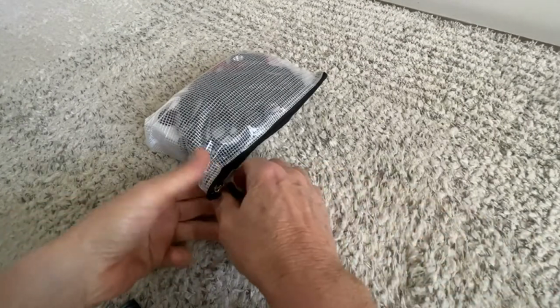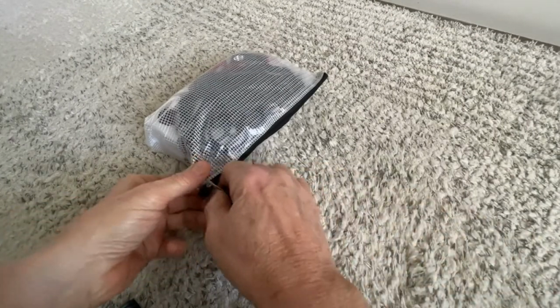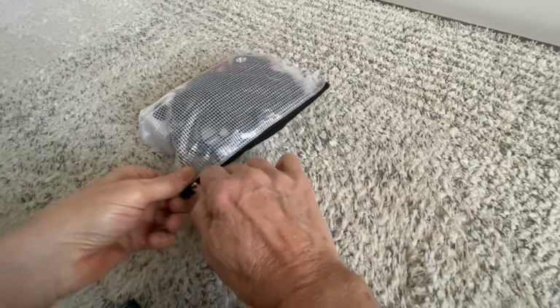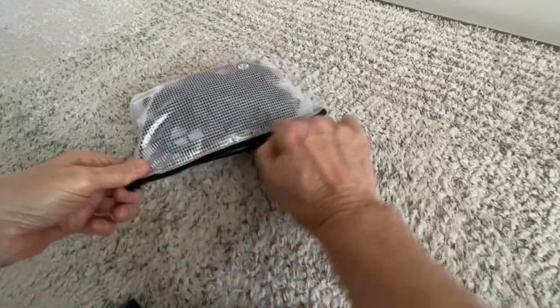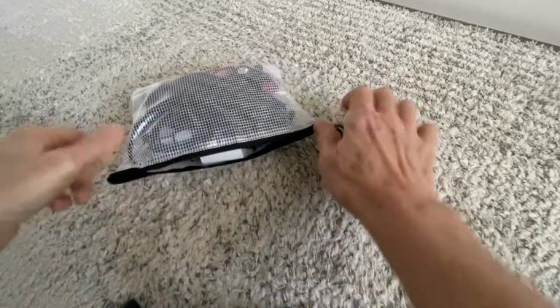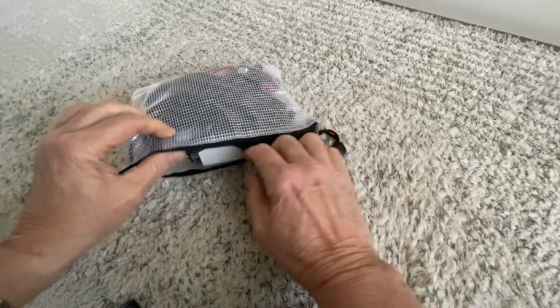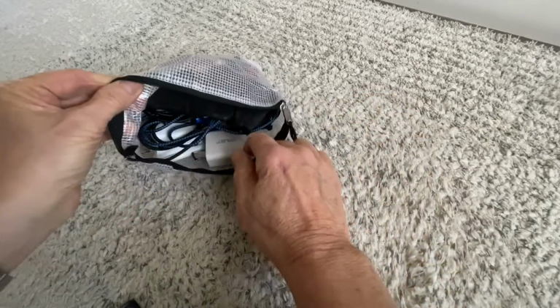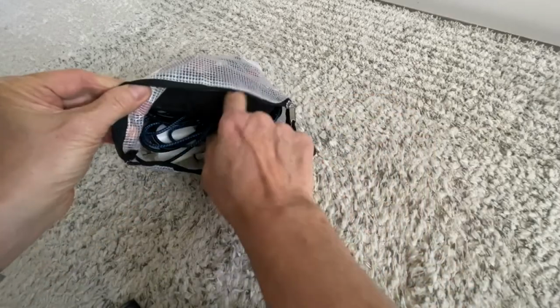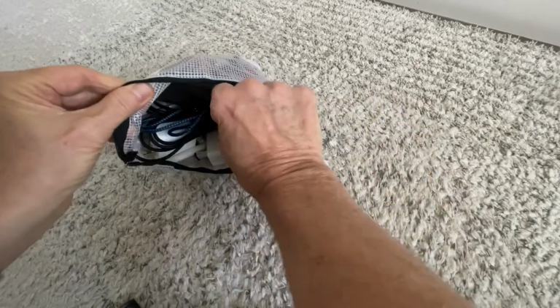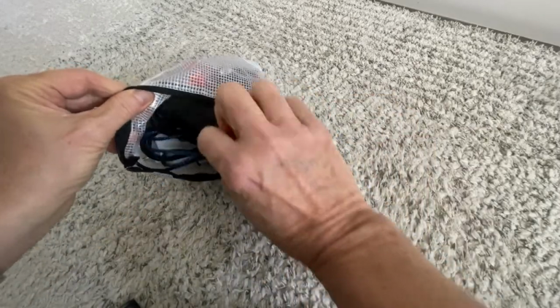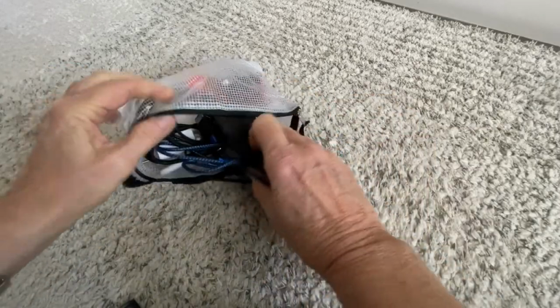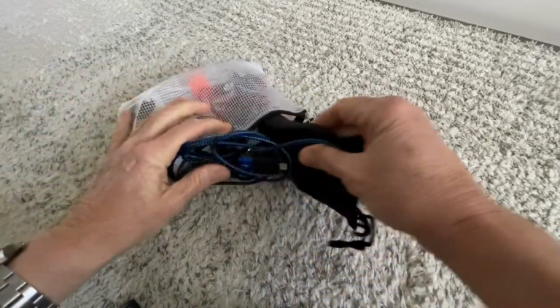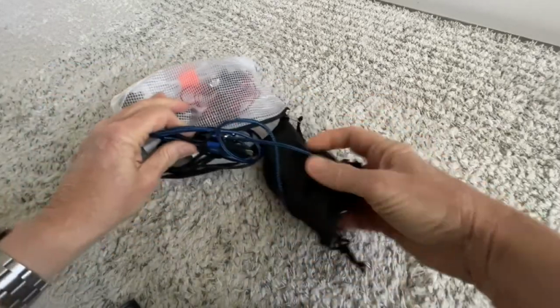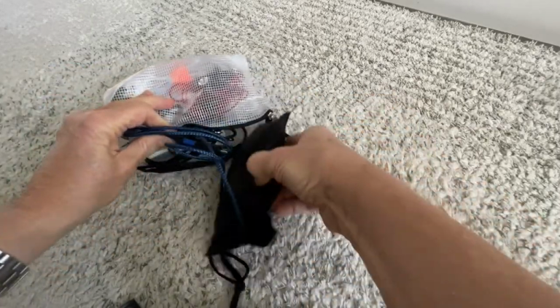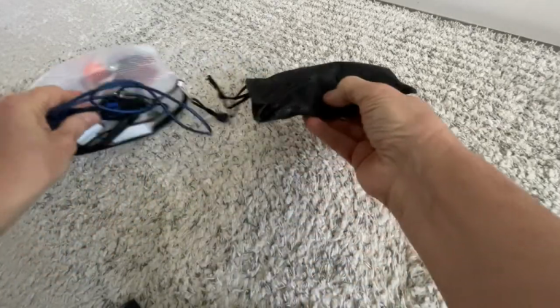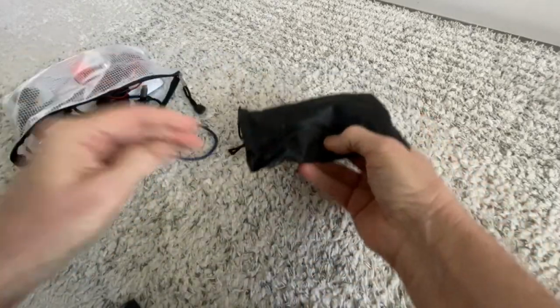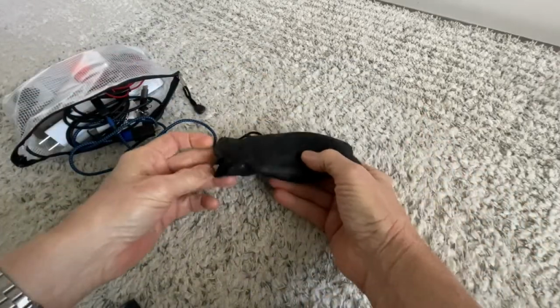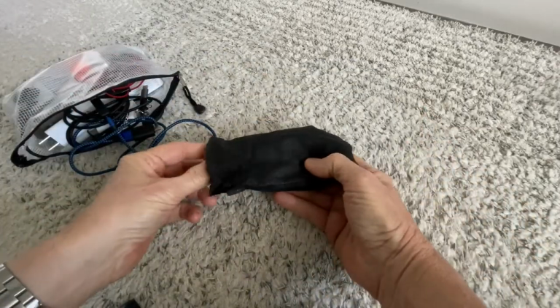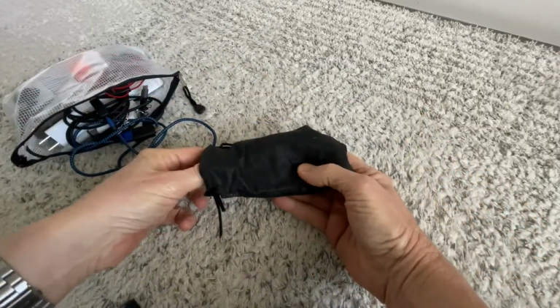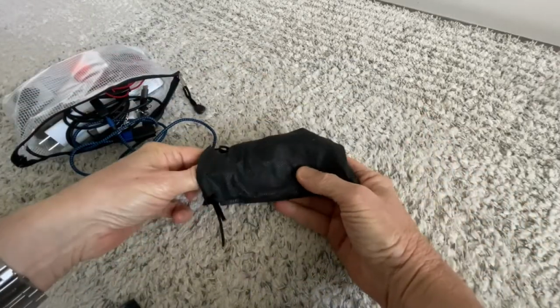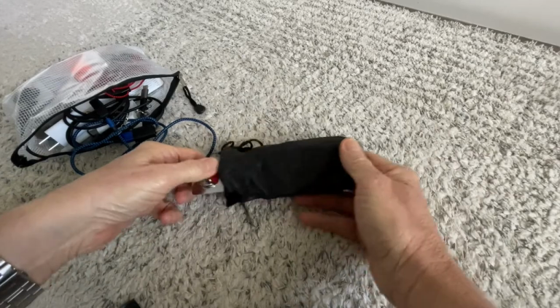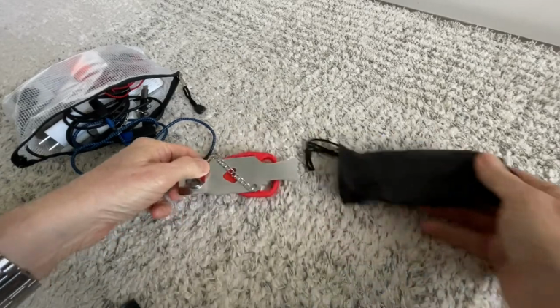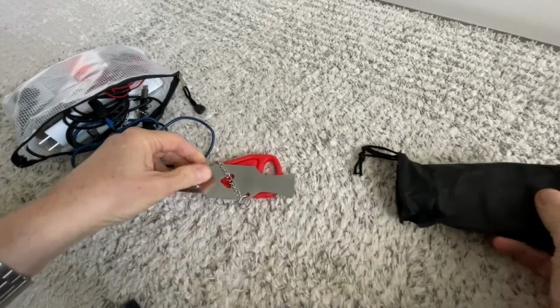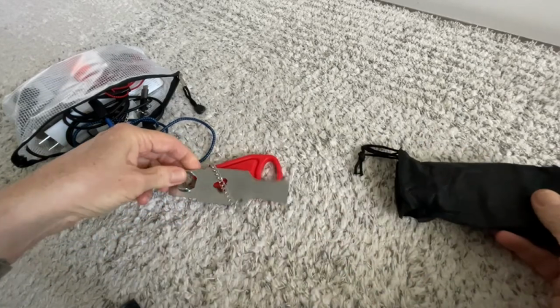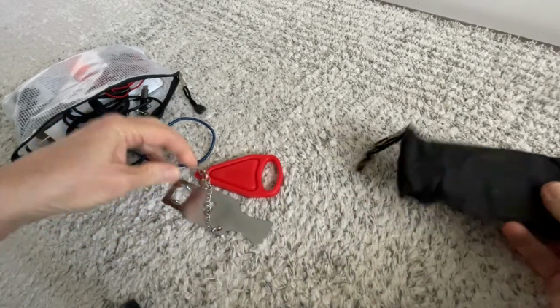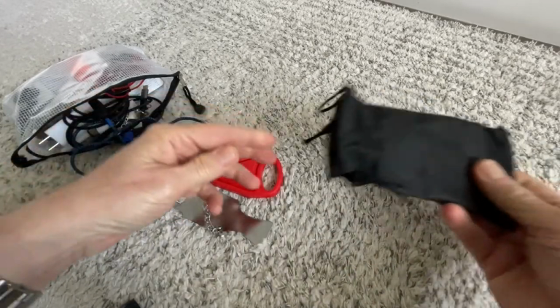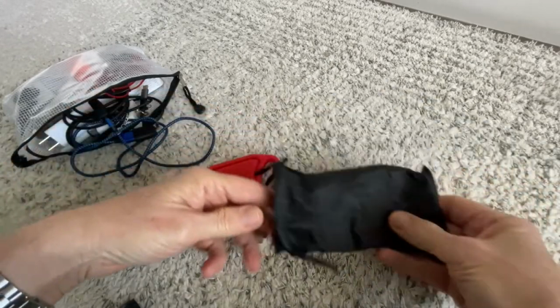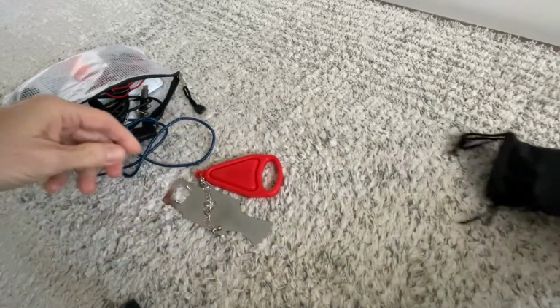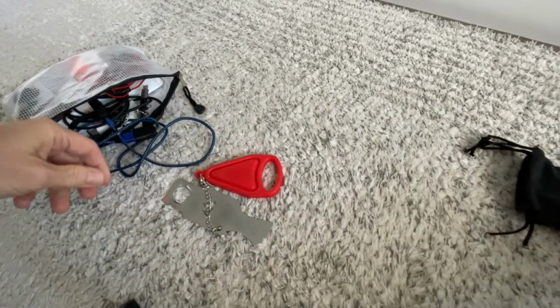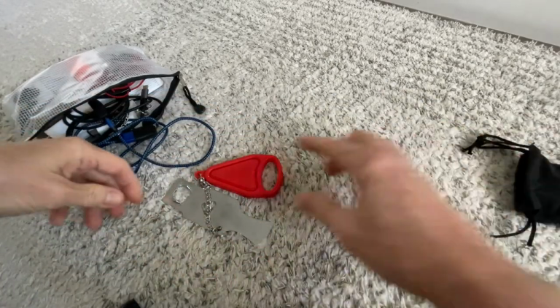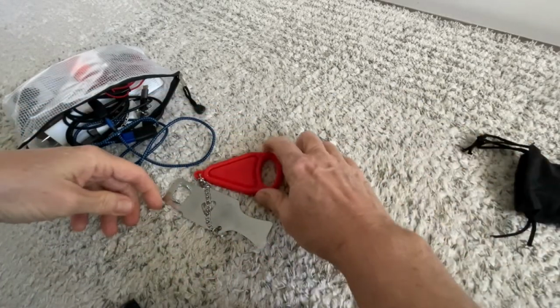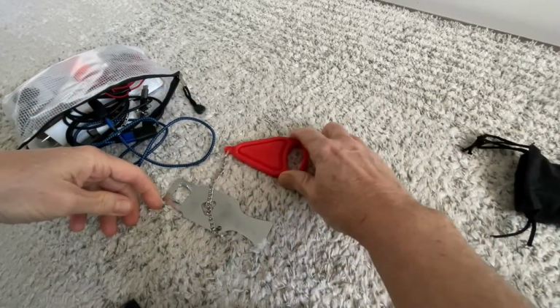Let me show you what's in my travel security pack. The first item is for physical security — I'll show you how this is used to lock a door.